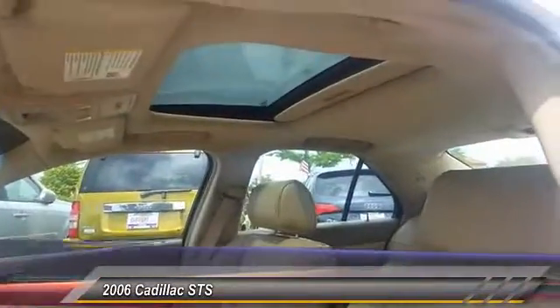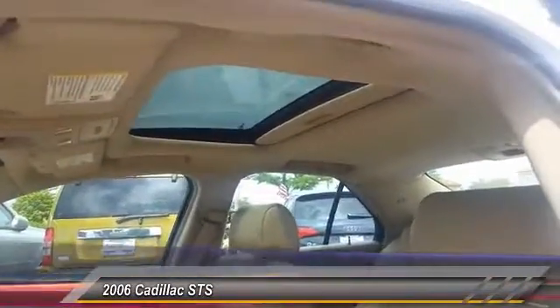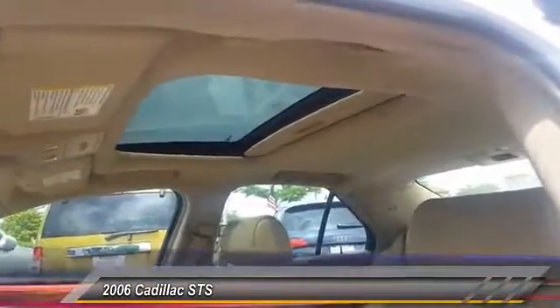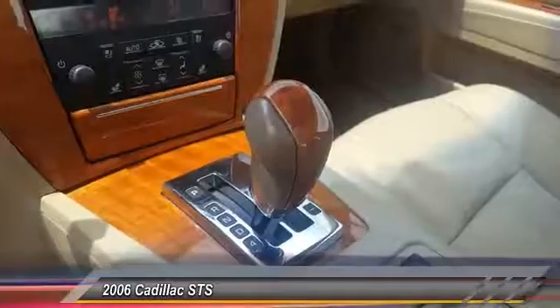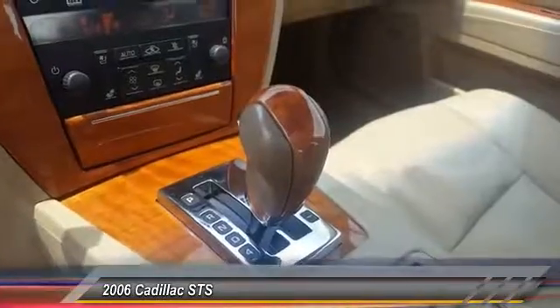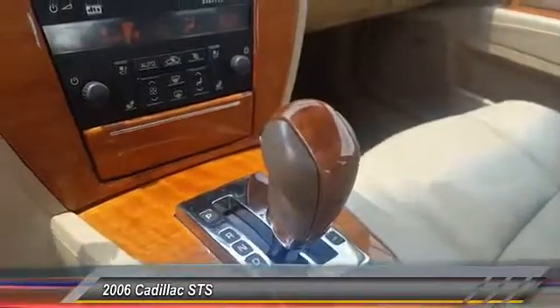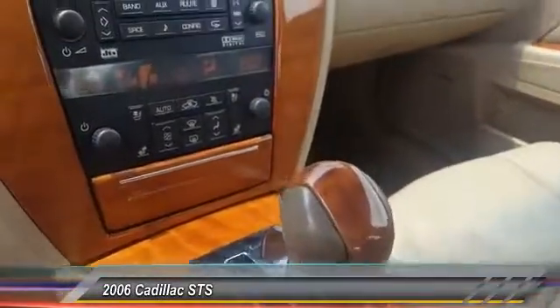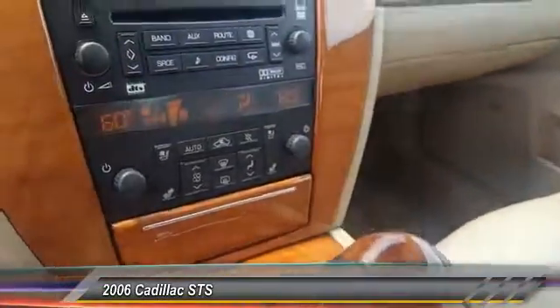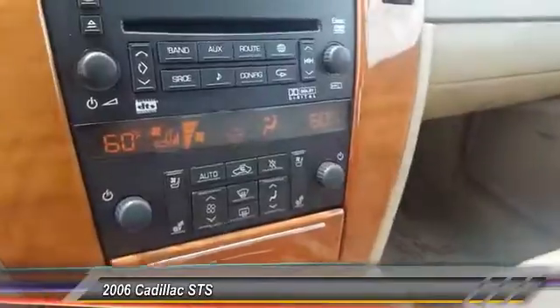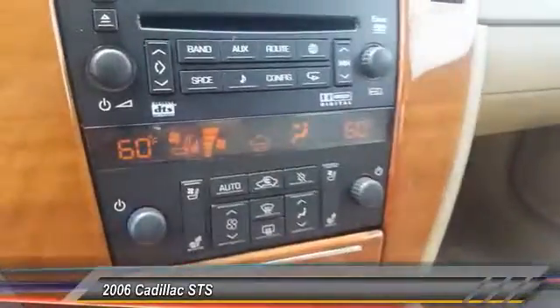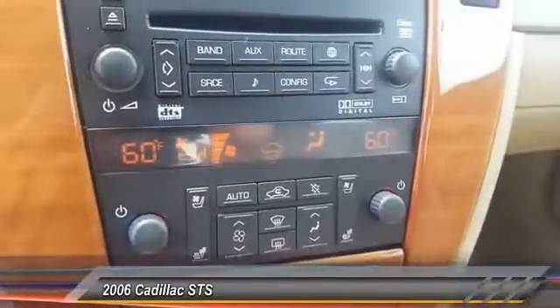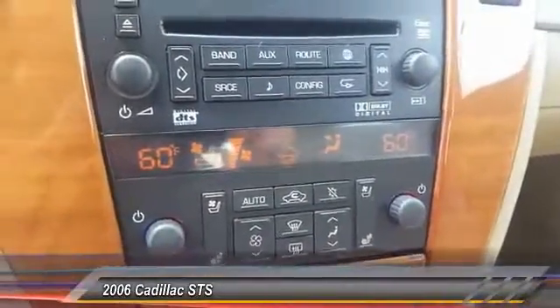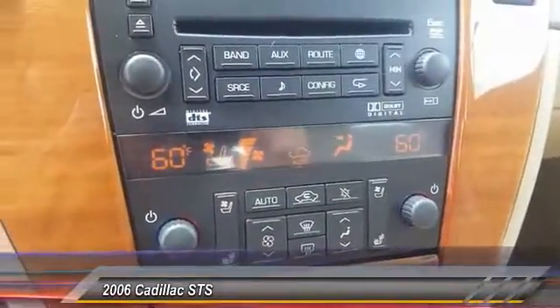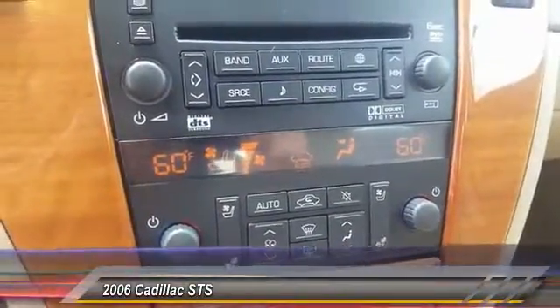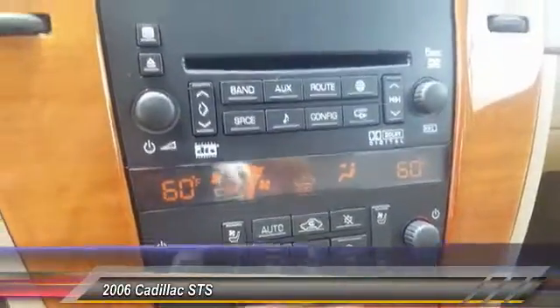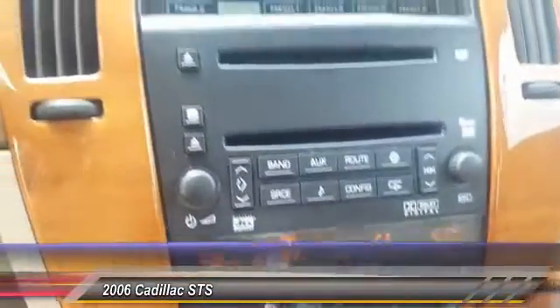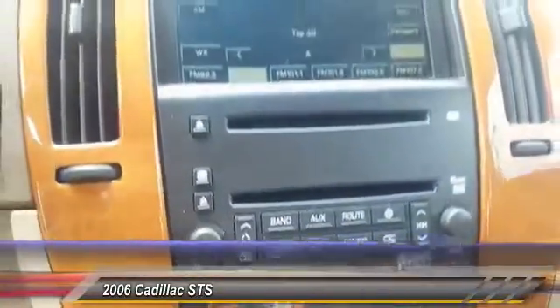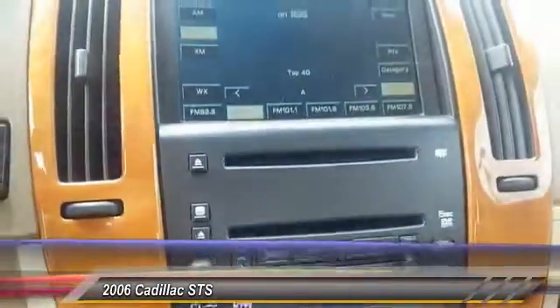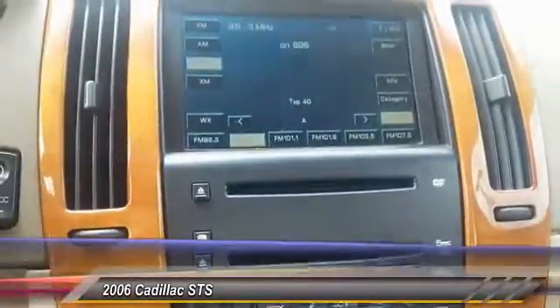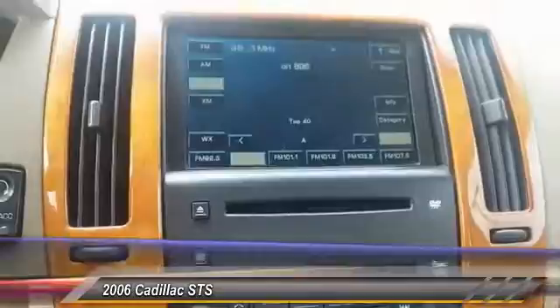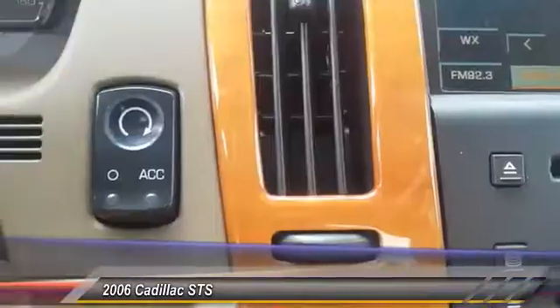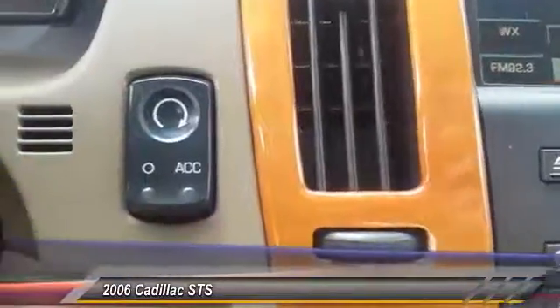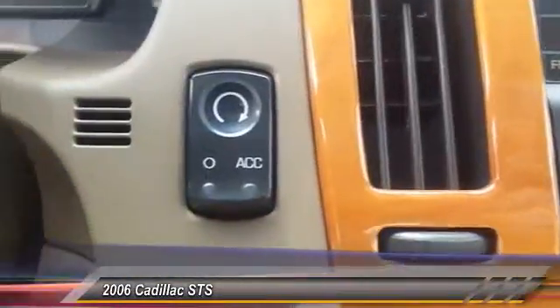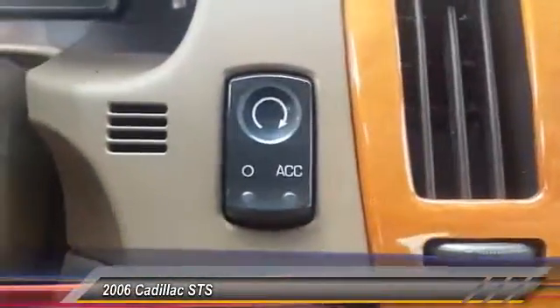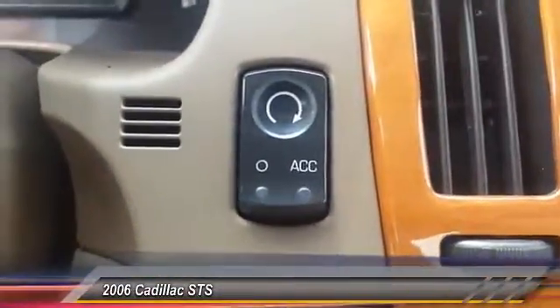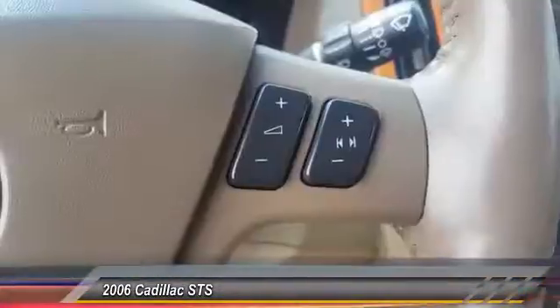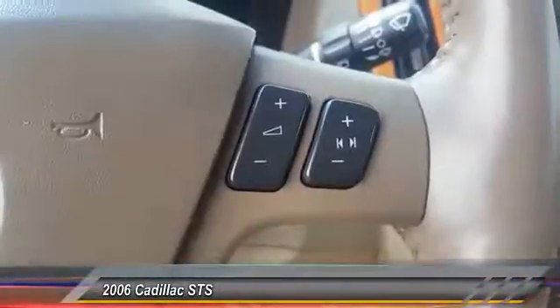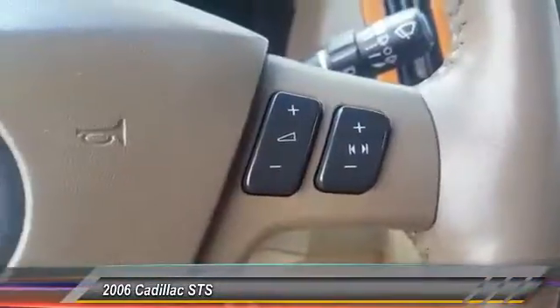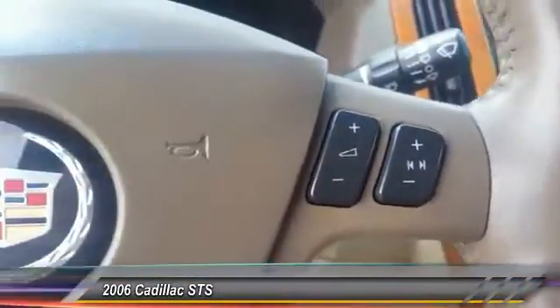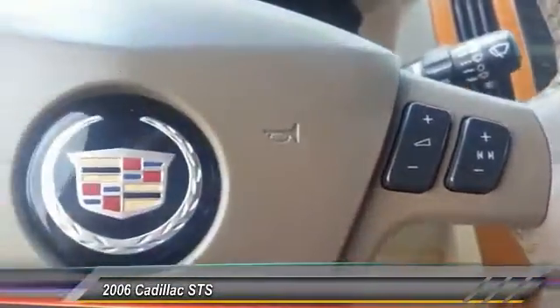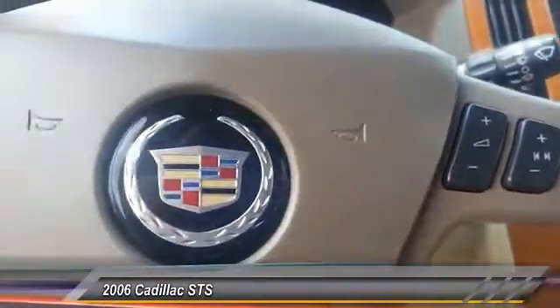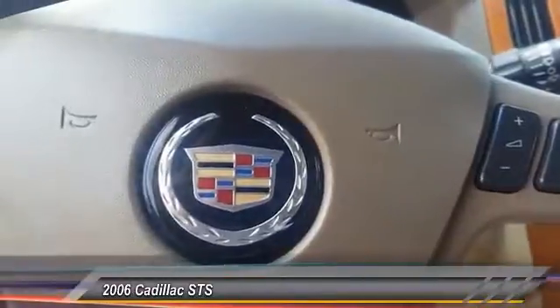Here are some of this vehicle's great options: traction control, power passenger seat, anti-lock braking system, power steering, air conditioning front, cruise control, aluminum wheels, floor mats, rear defrost, hands-free communication.